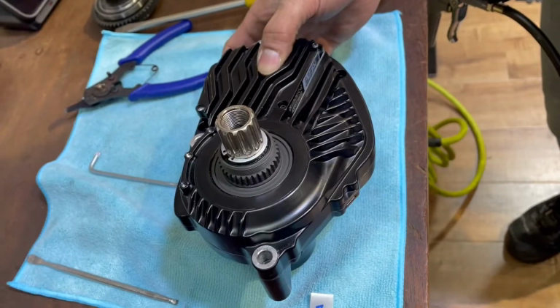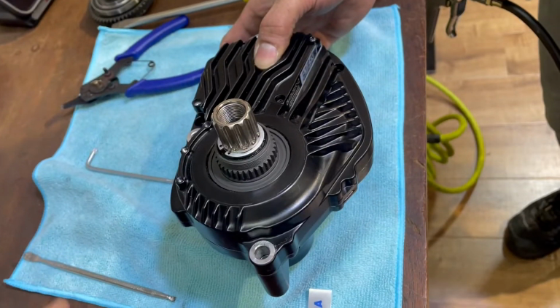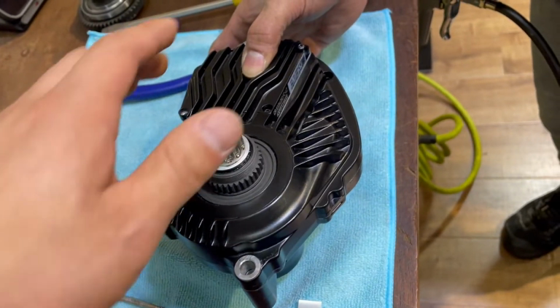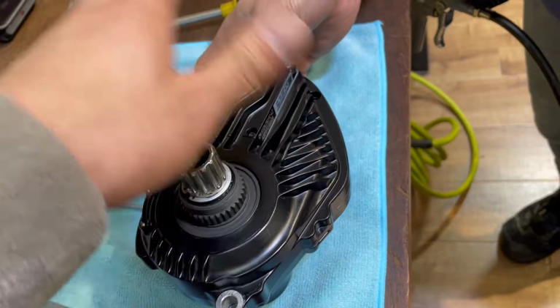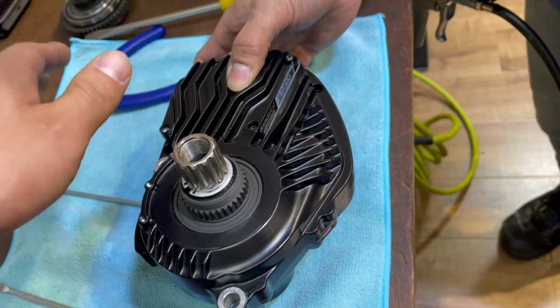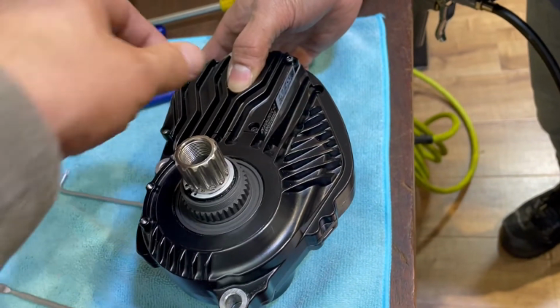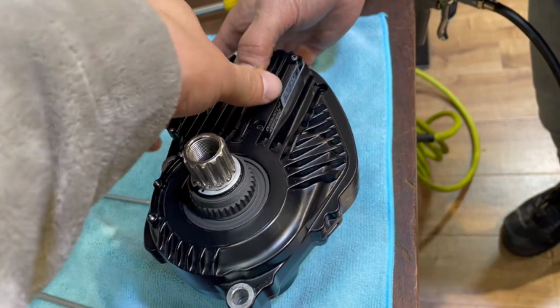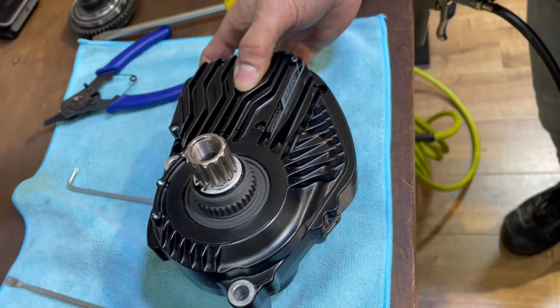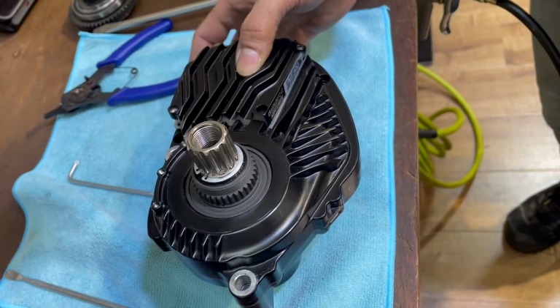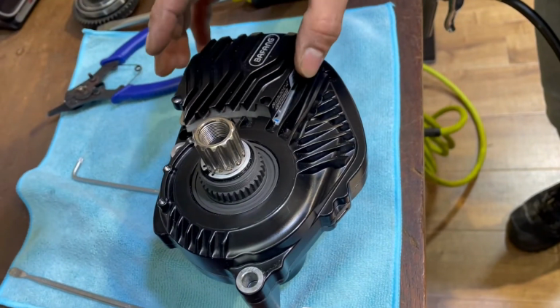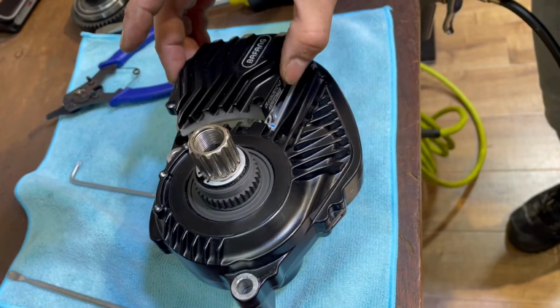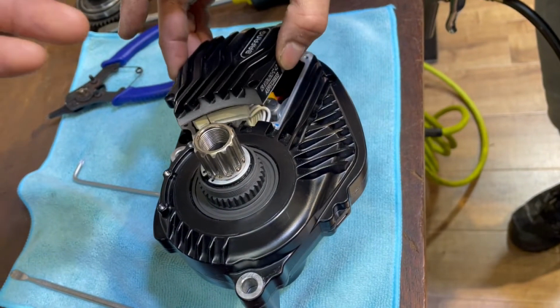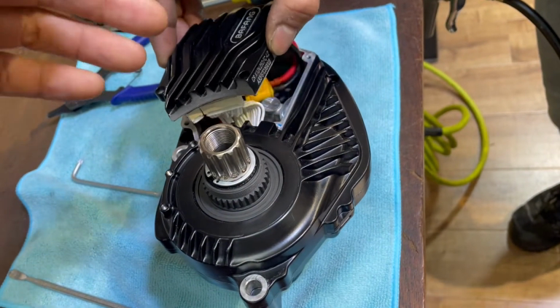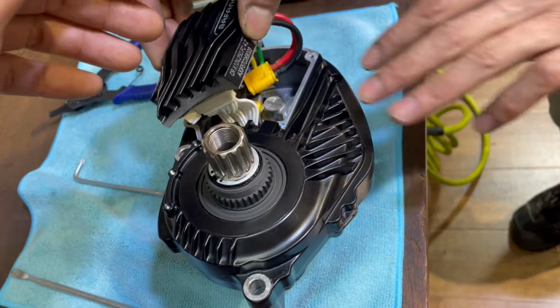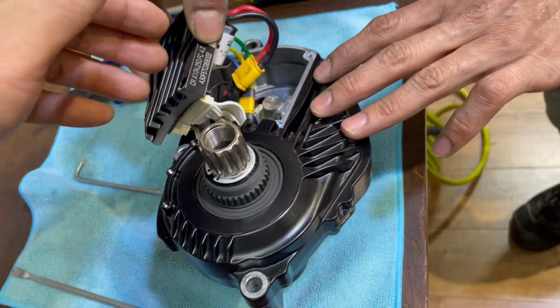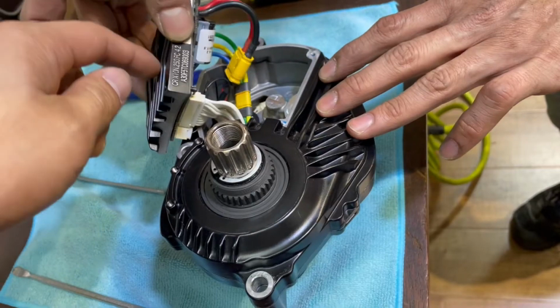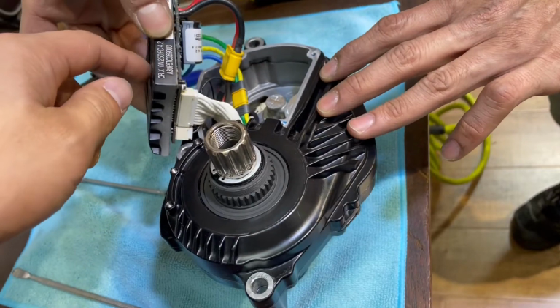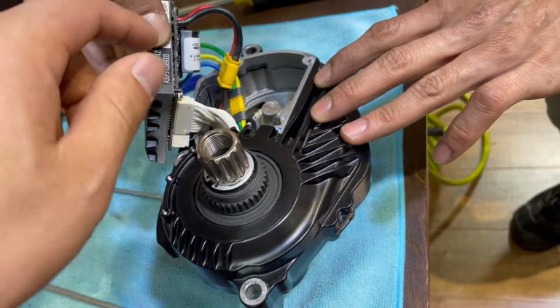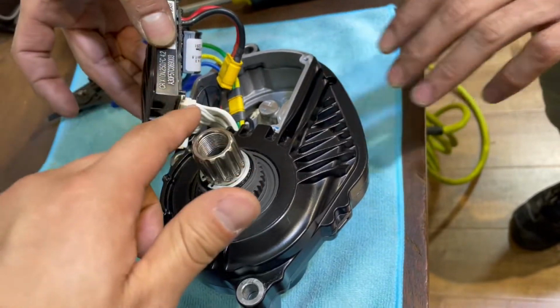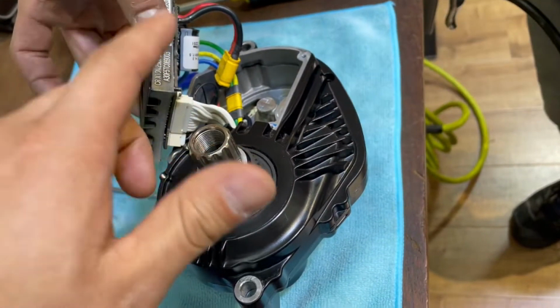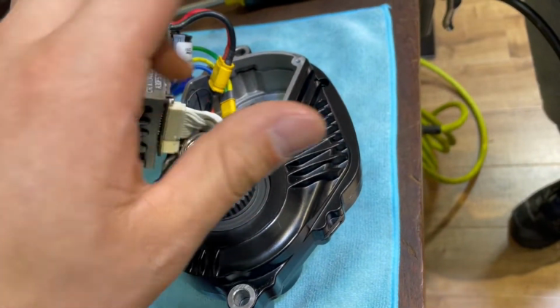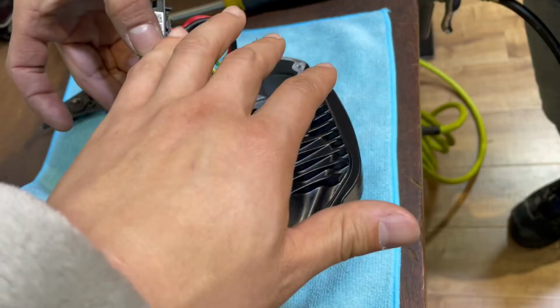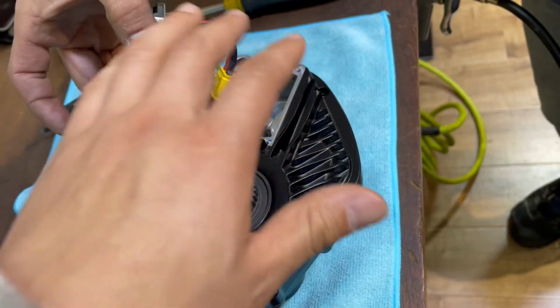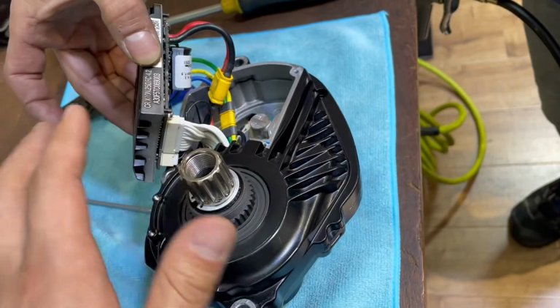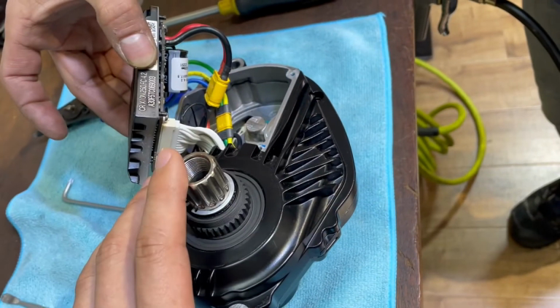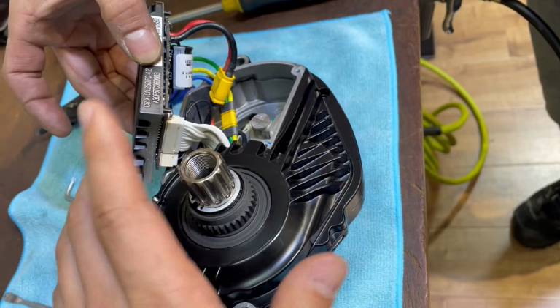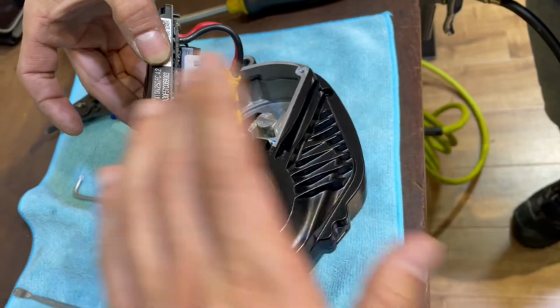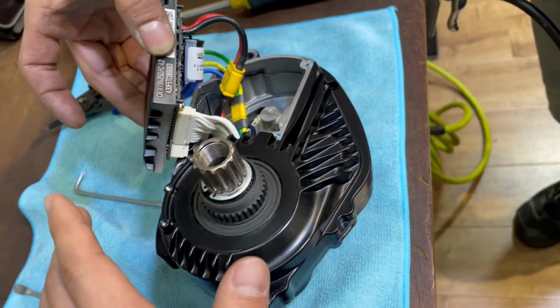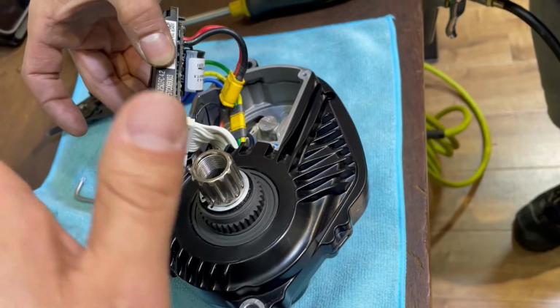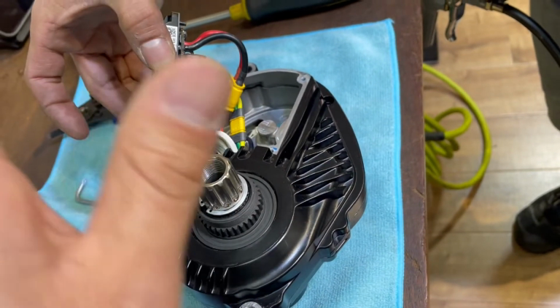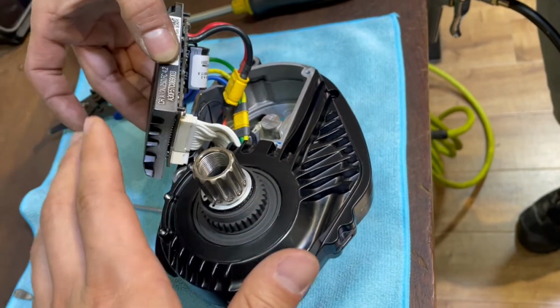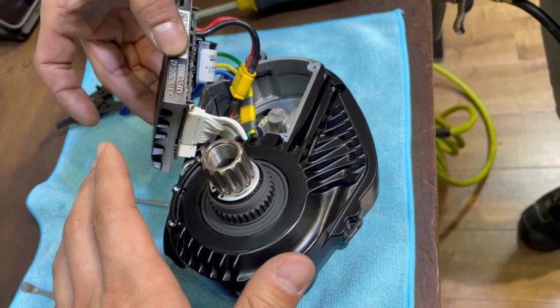So the screws are removed. Now you can carefully pick up the controller — do not disconnect any cable here, you do not need to do any disconnection here.